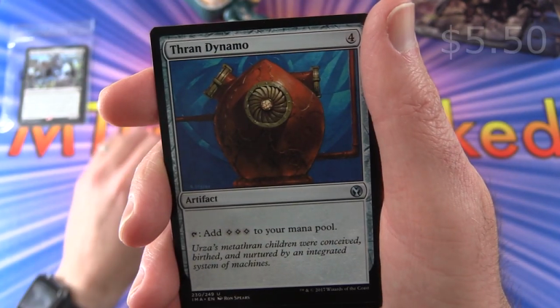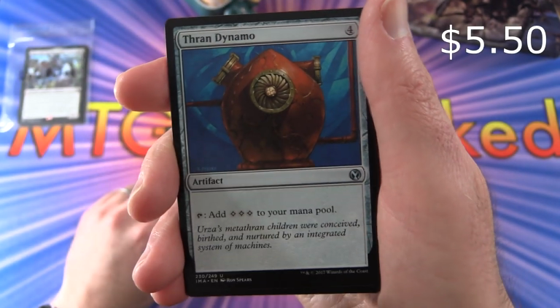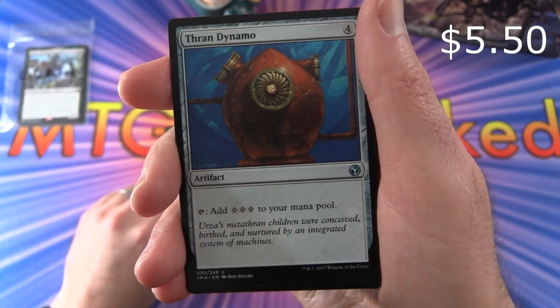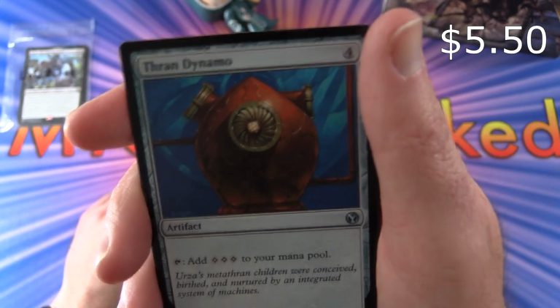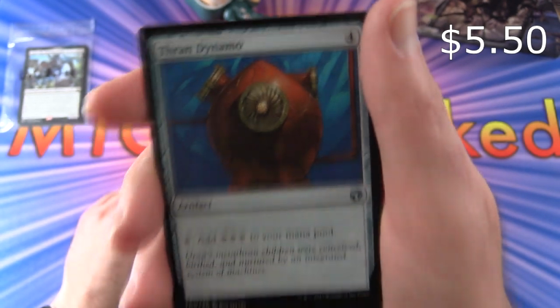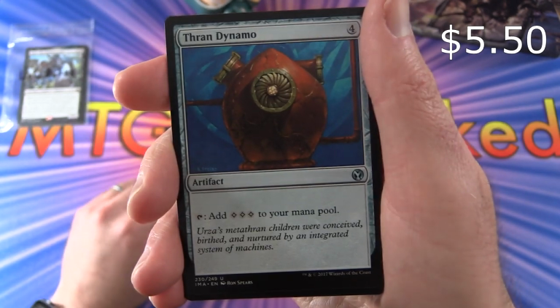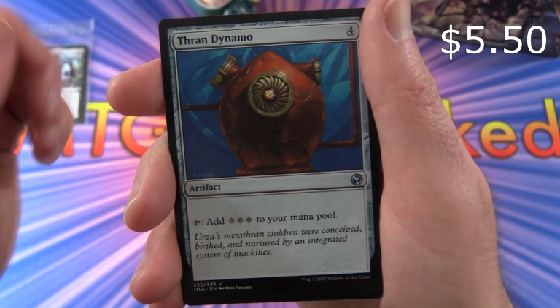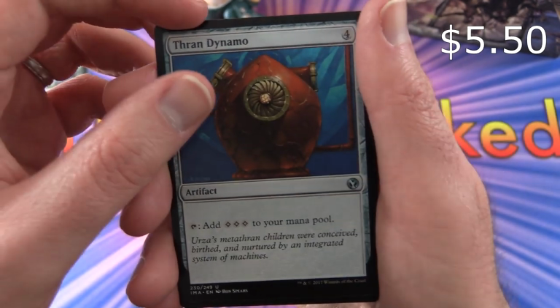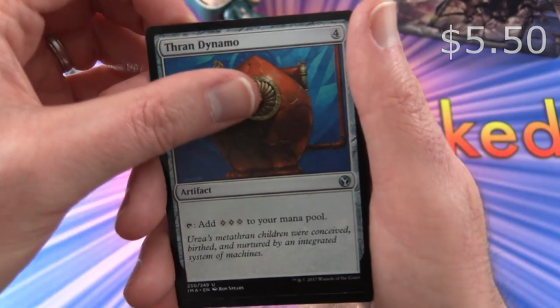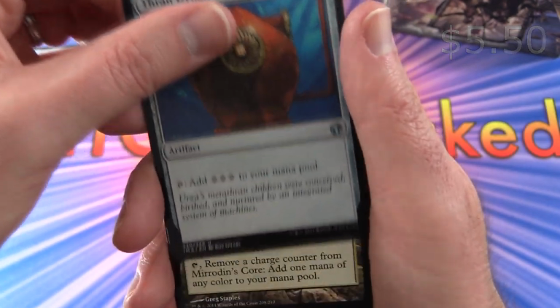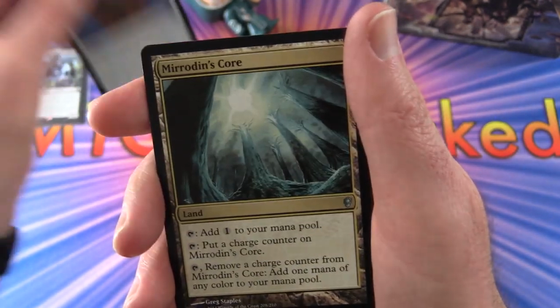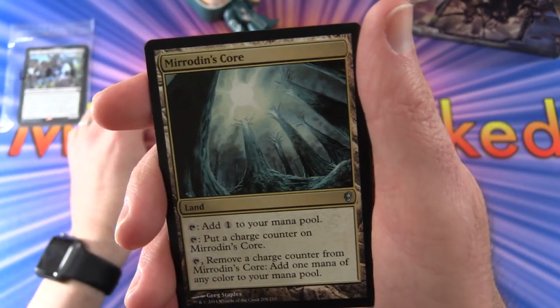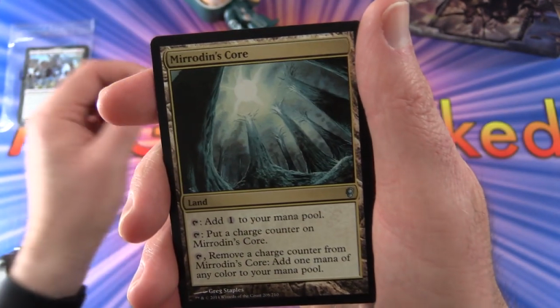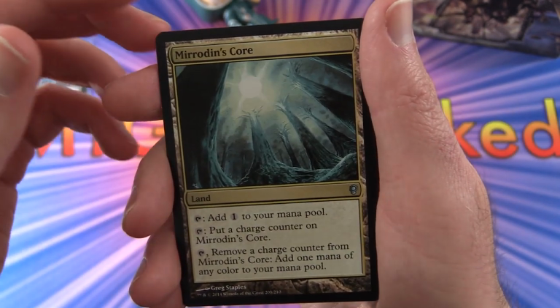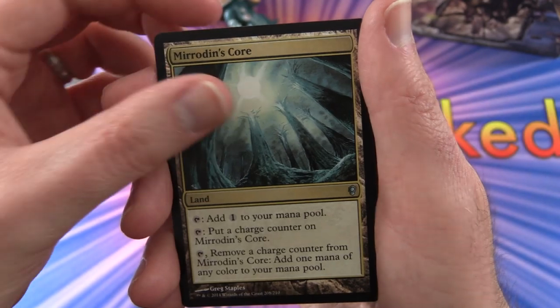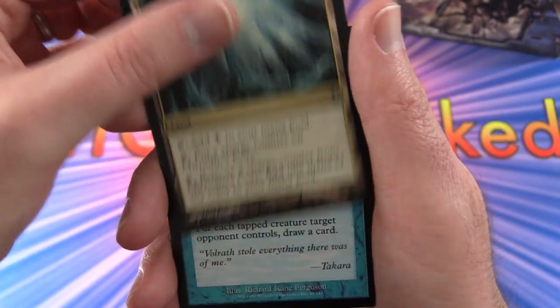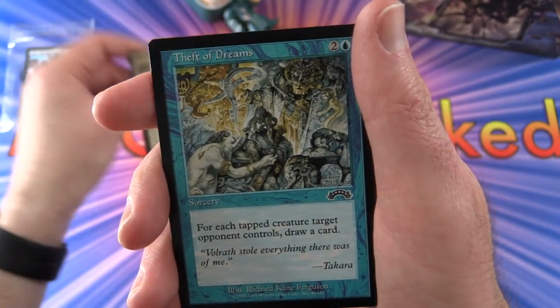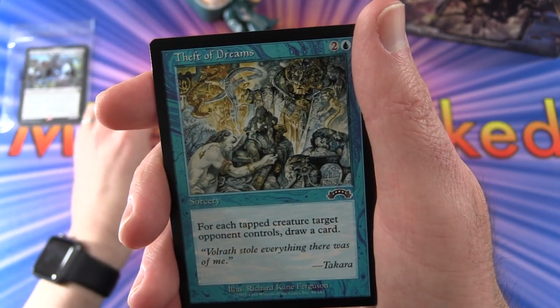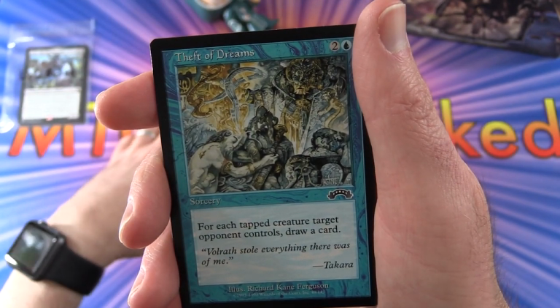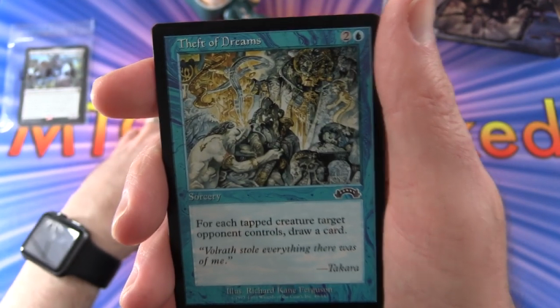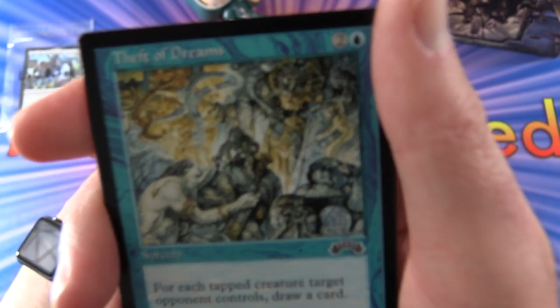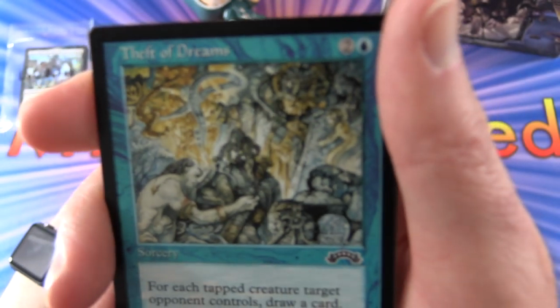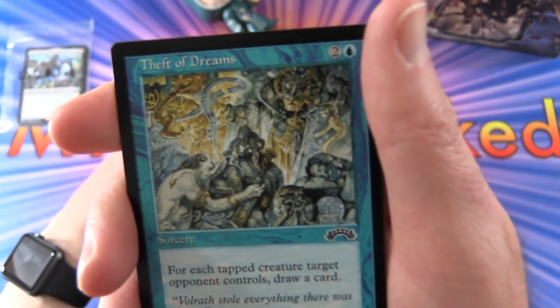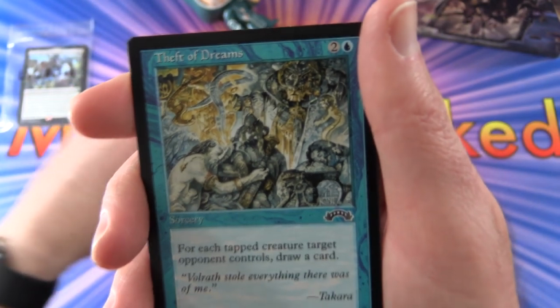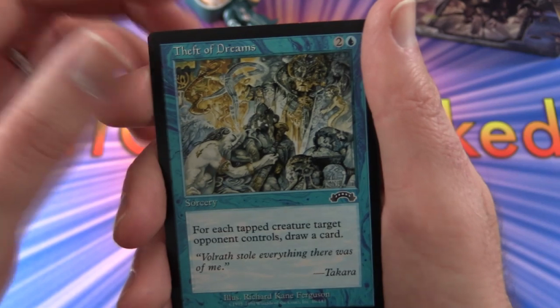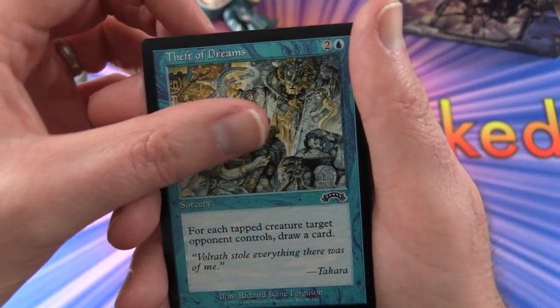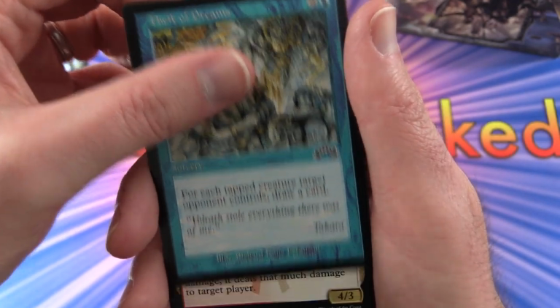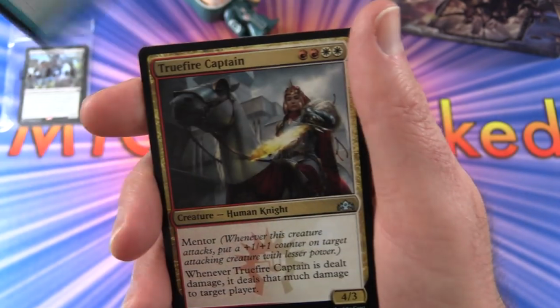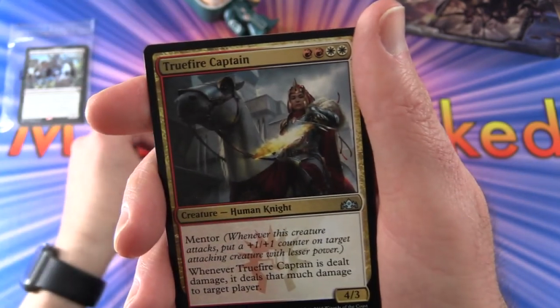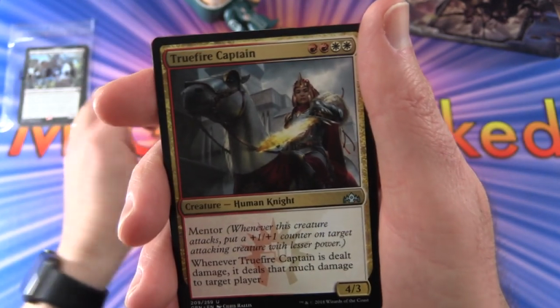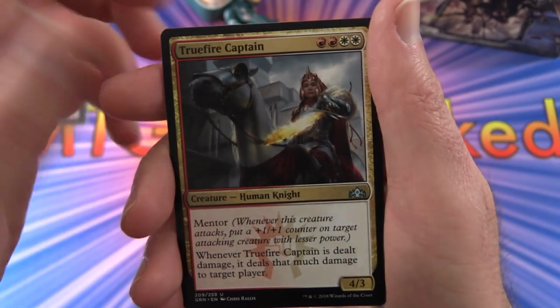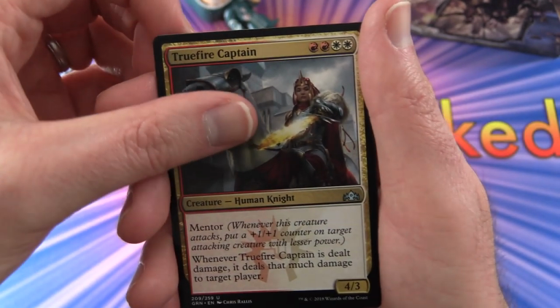Thran Dynamo - wonder if that's still worth a buck or two, I'll find out during editing. Mirrodin's Core. Theft of Dreams, so this one's from Exodus, very cool. True Fire Captain.